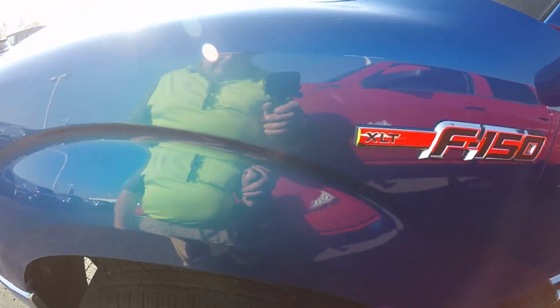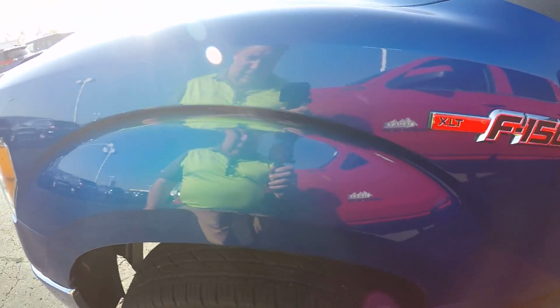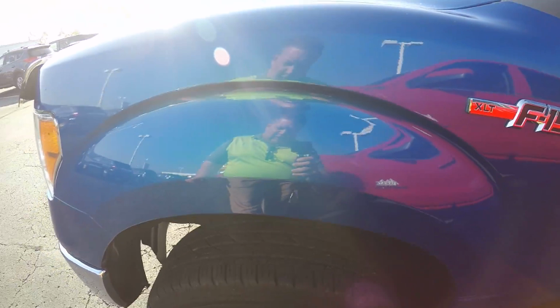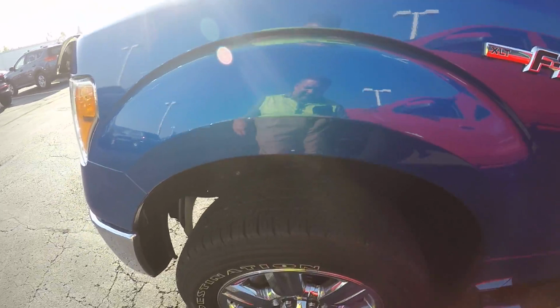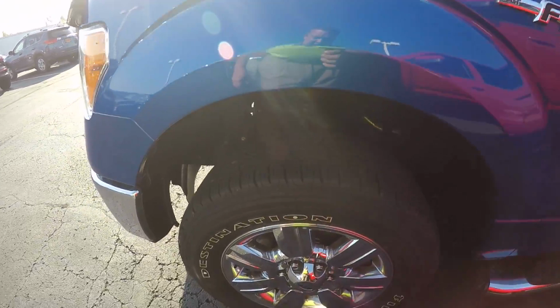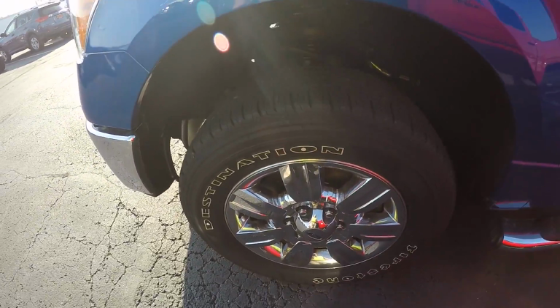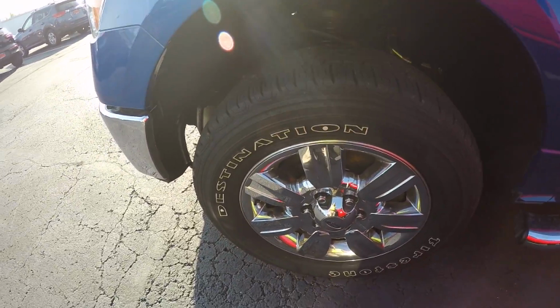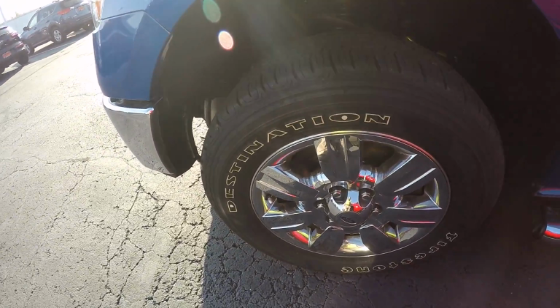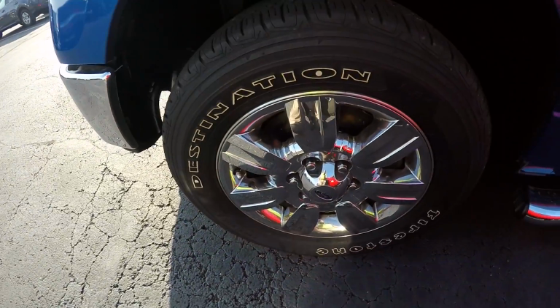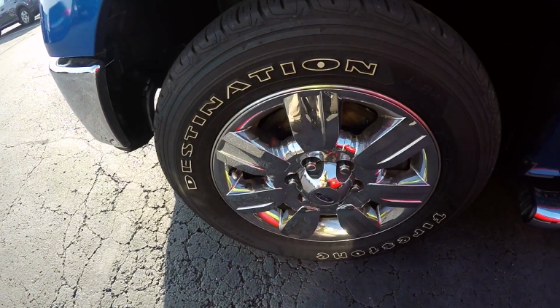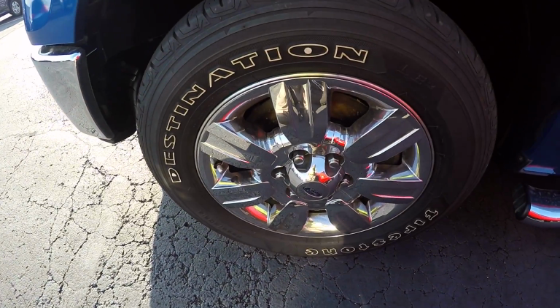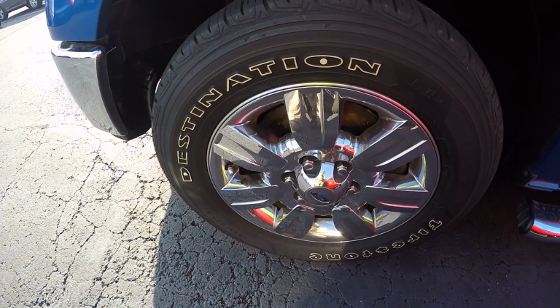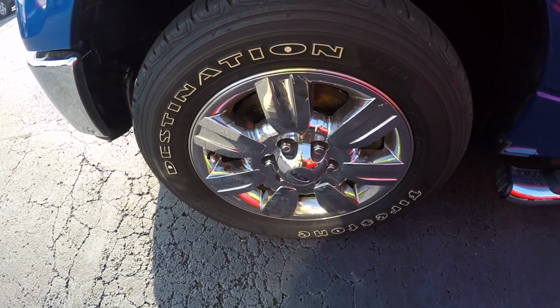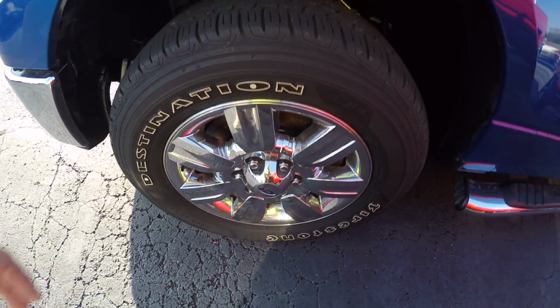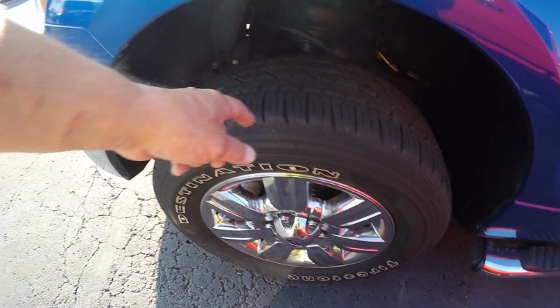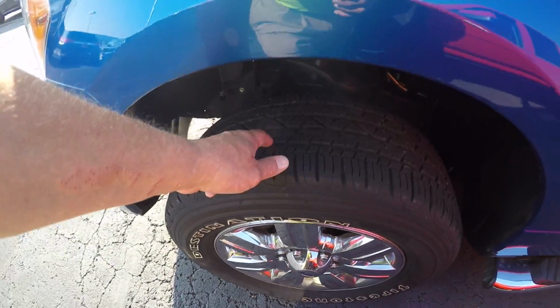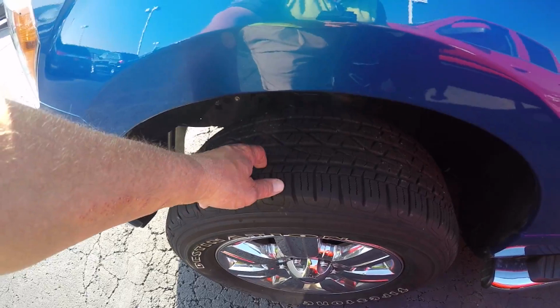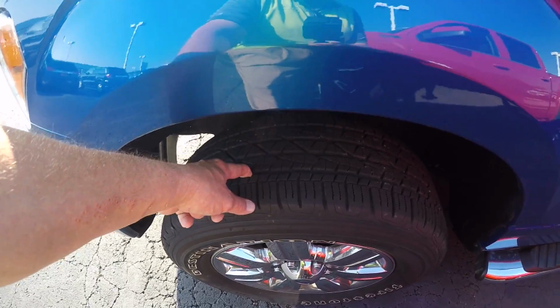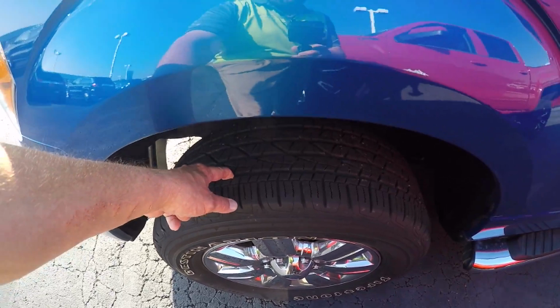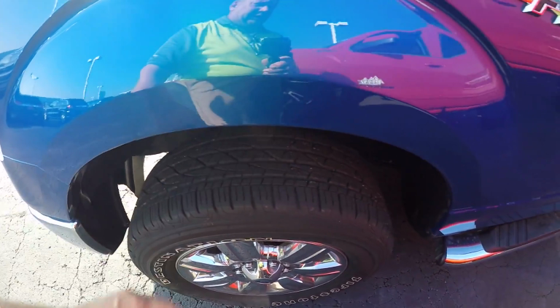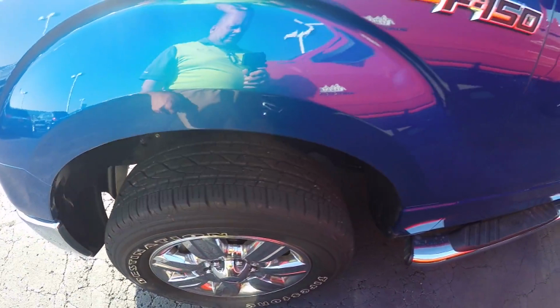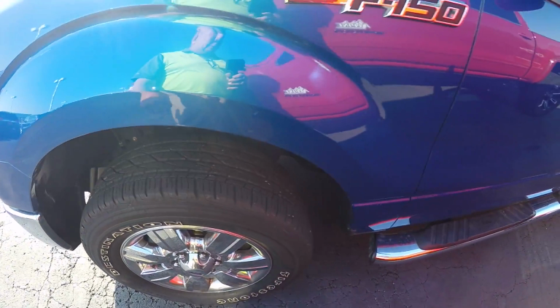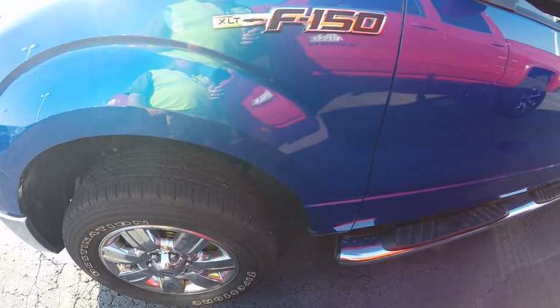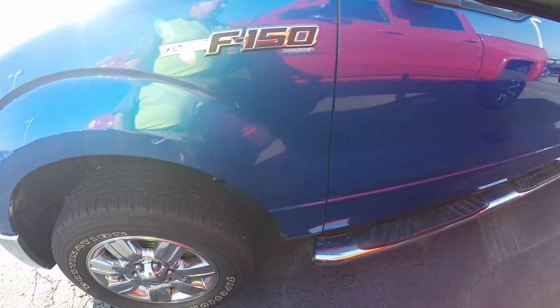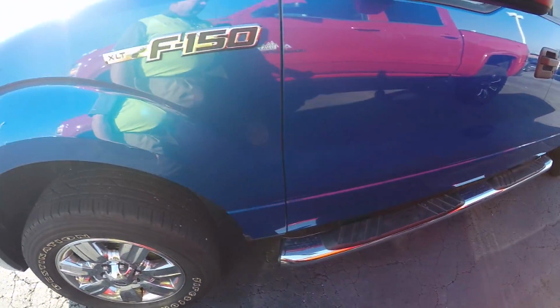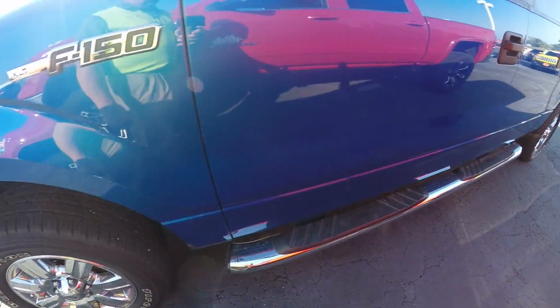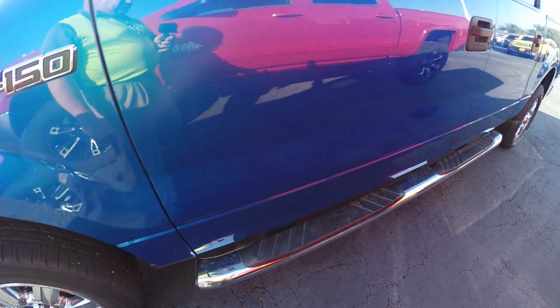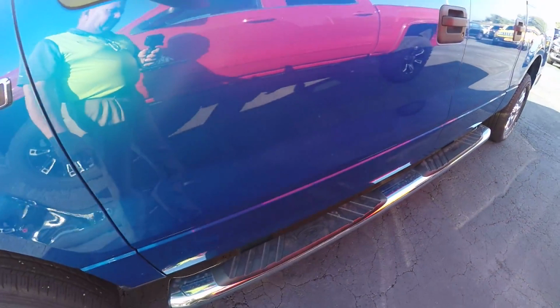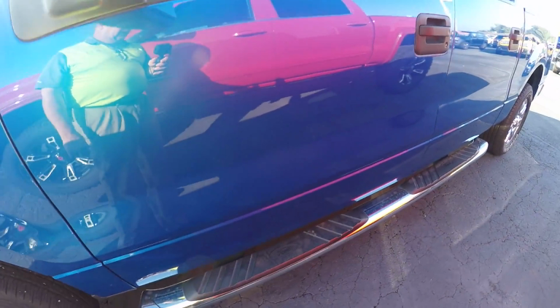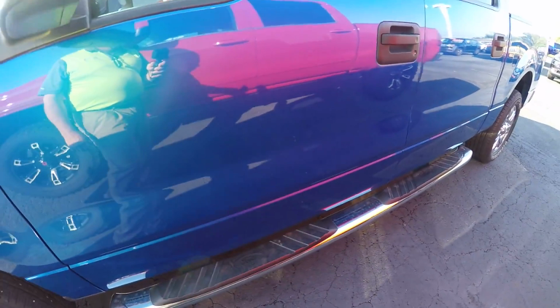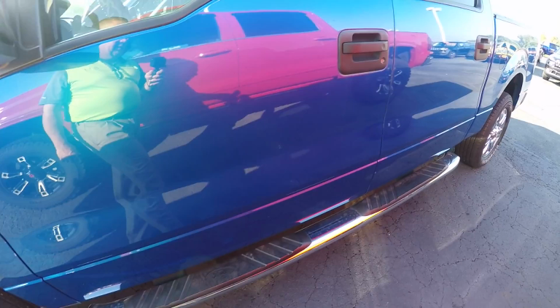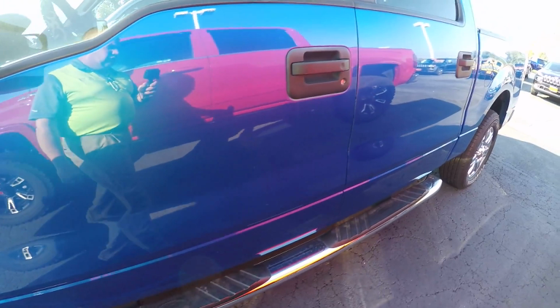It's got 18-inch chromes on it. Tires are at least three-quarter tread, if not more — really good shape. Chrome running boards.